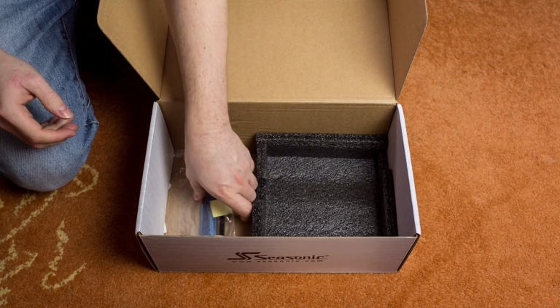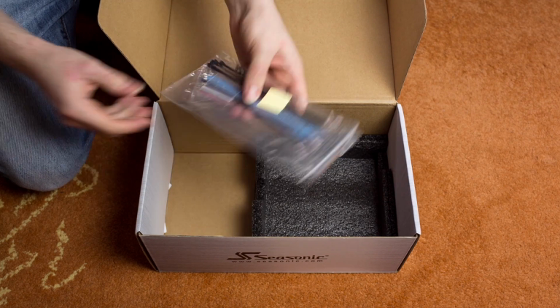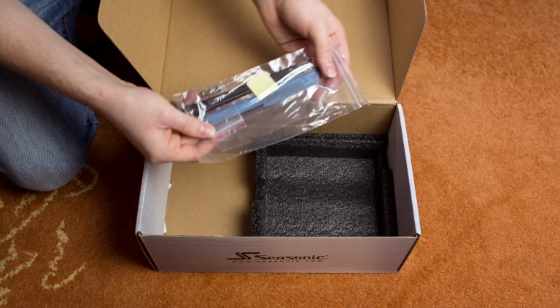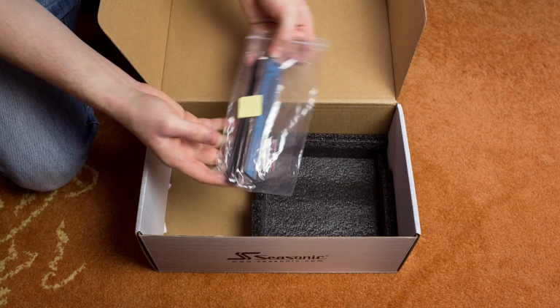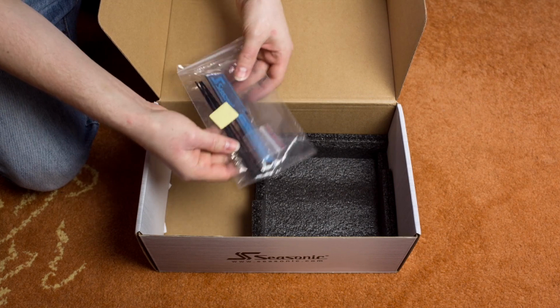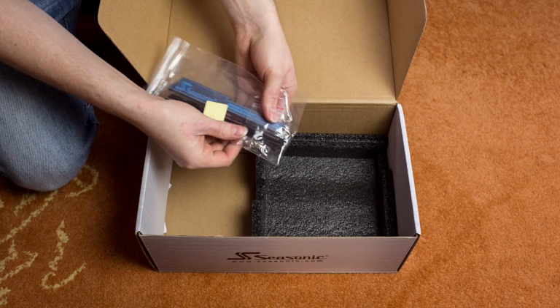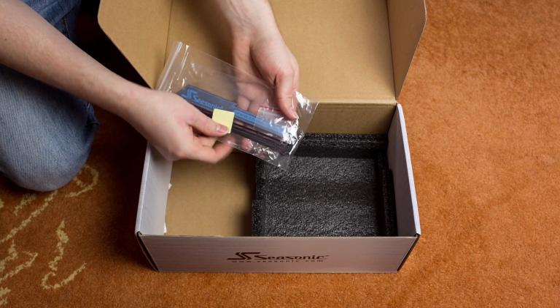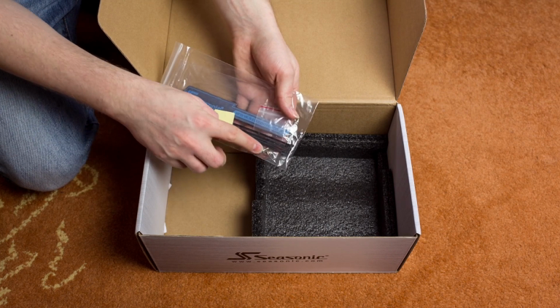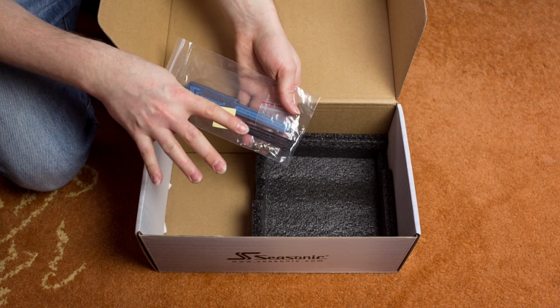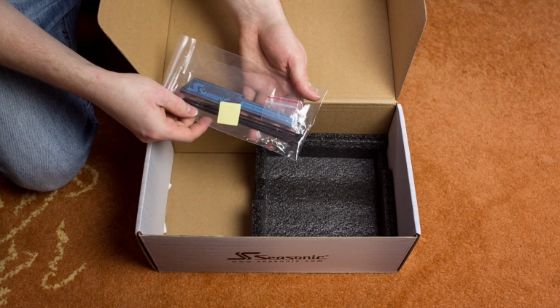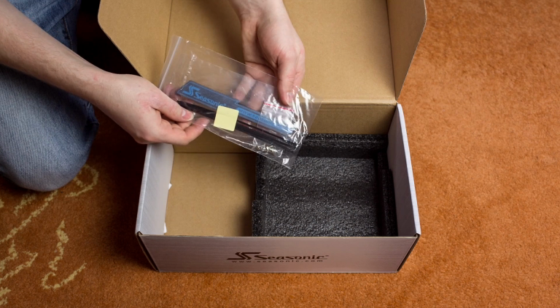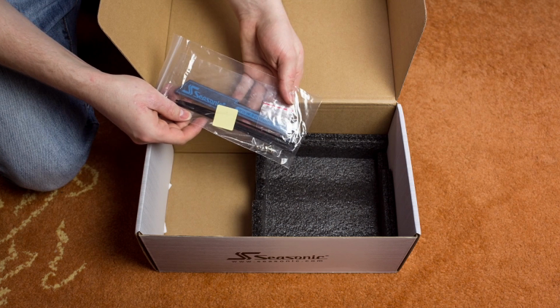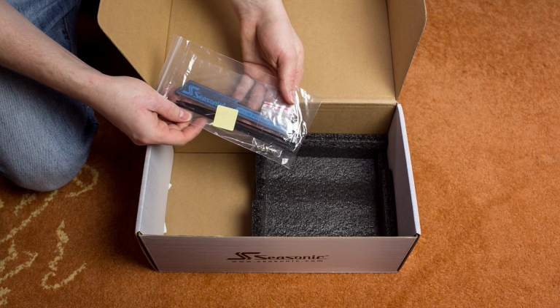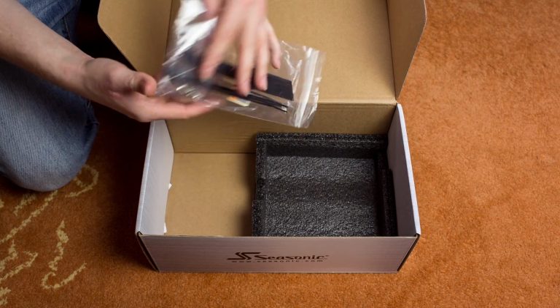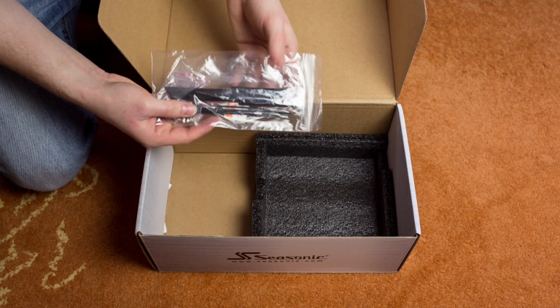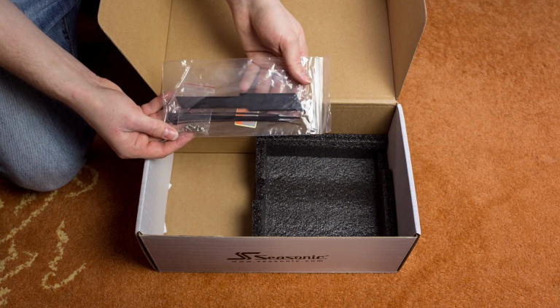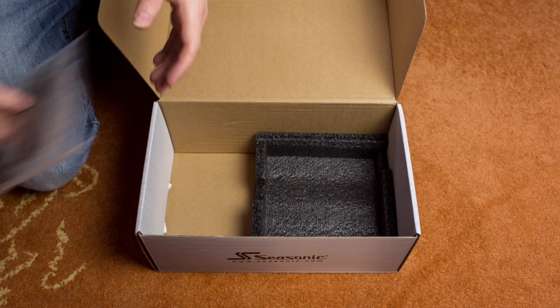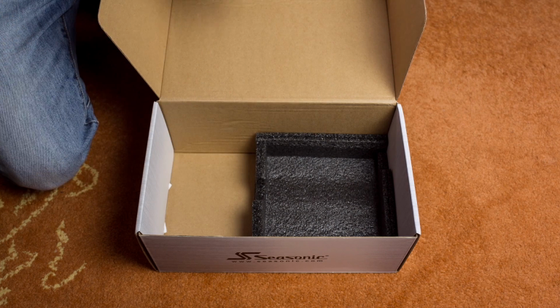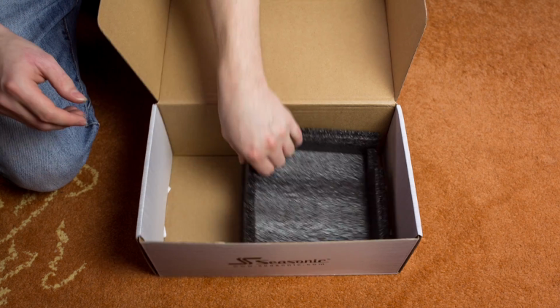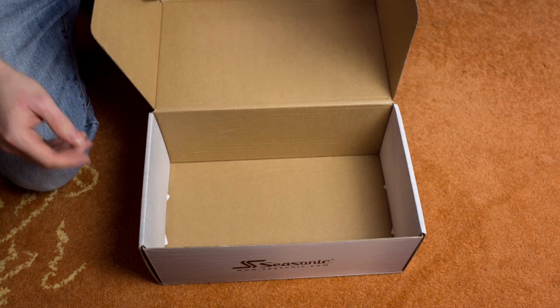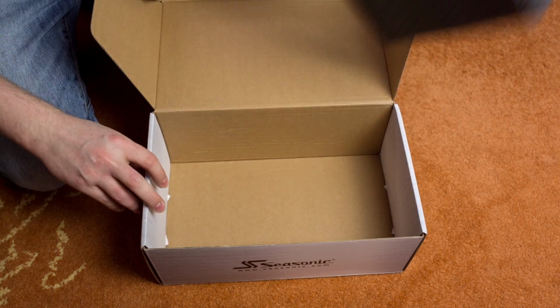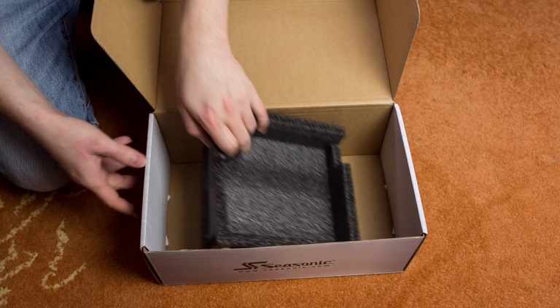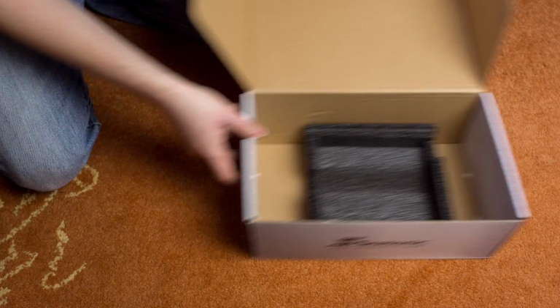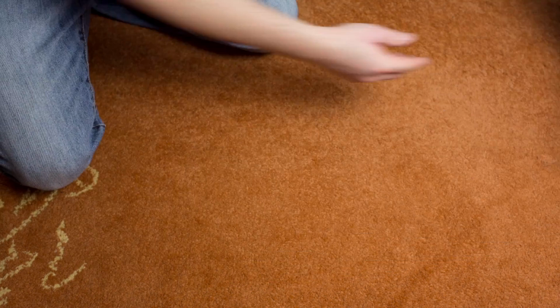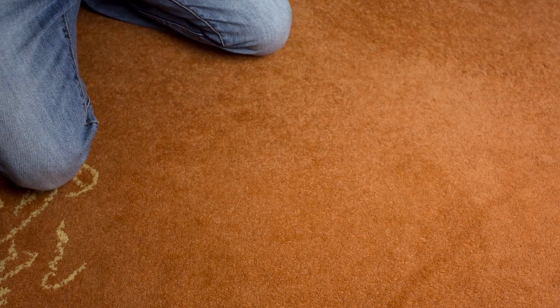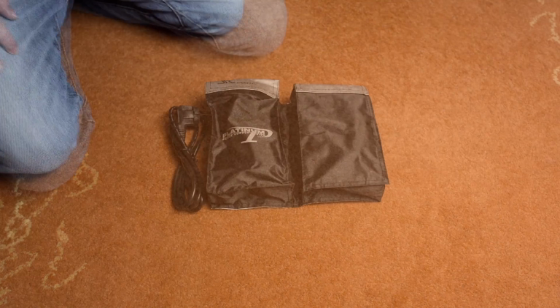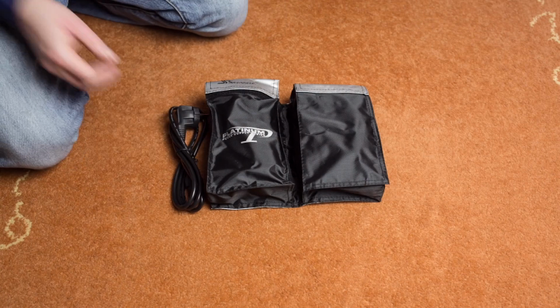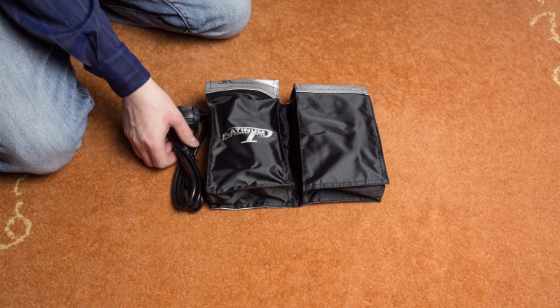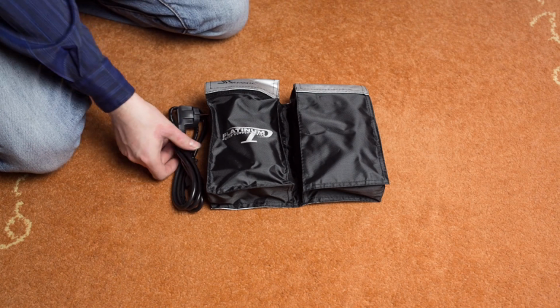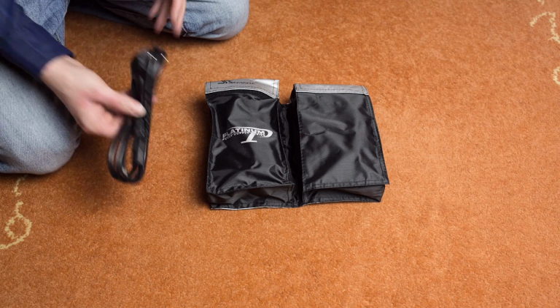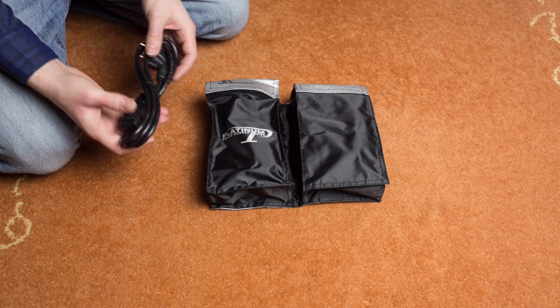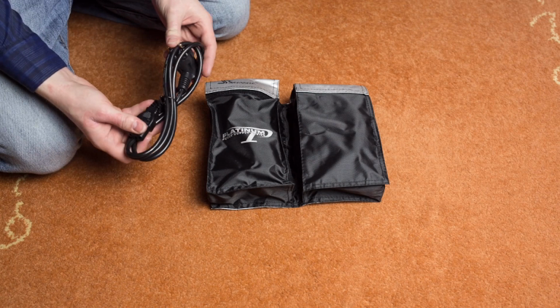It also comes with some accessories: four screws, a couple of zip ties, and a sticker. The box is empty.